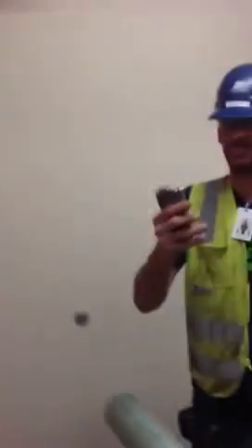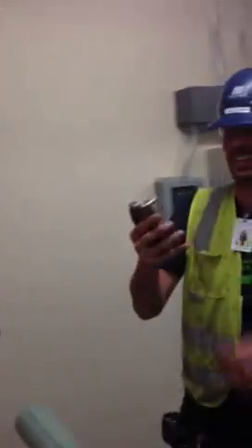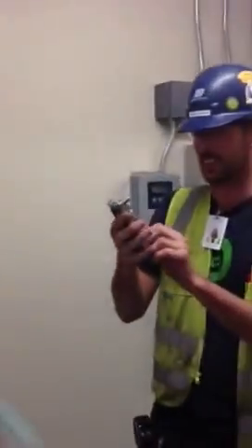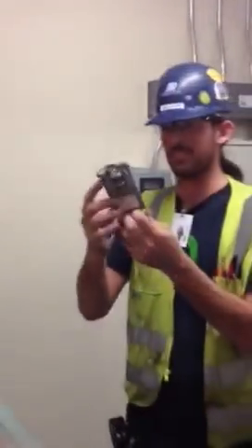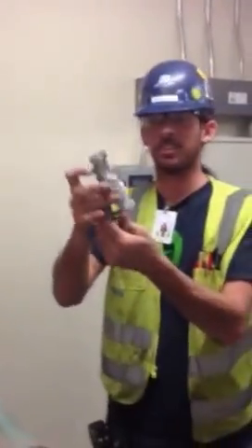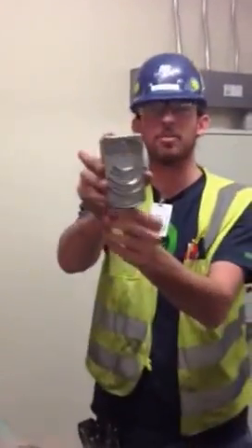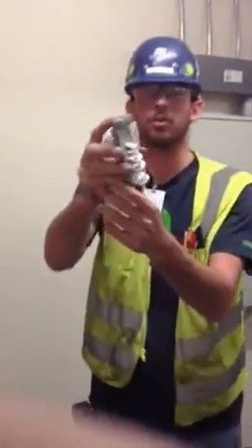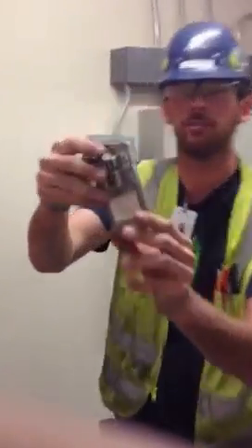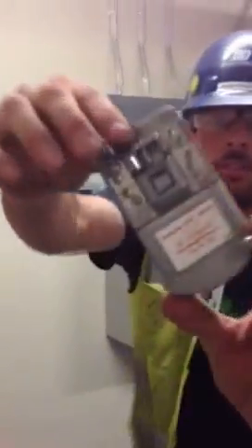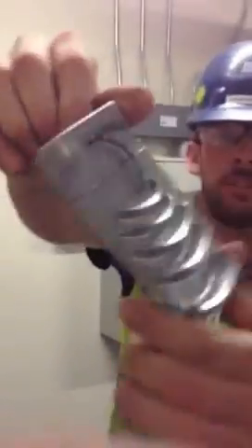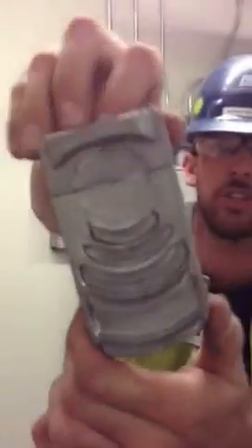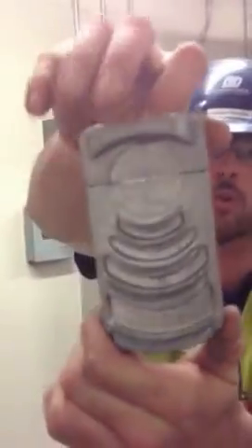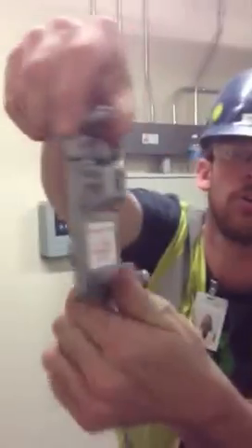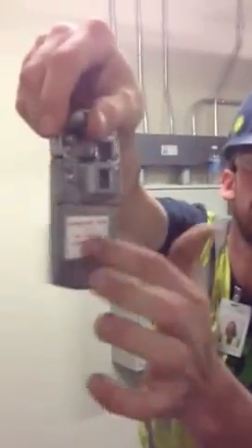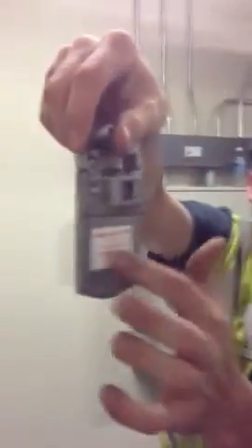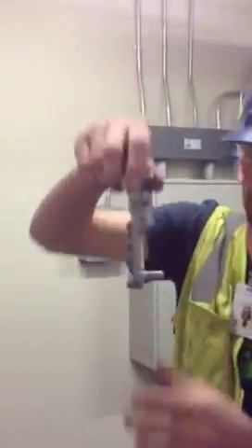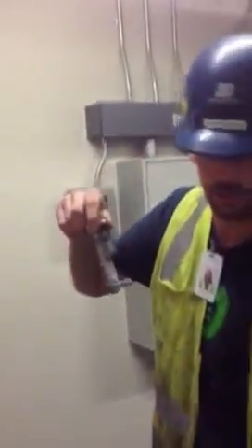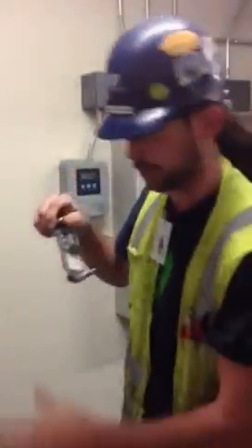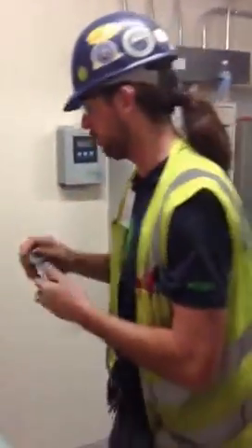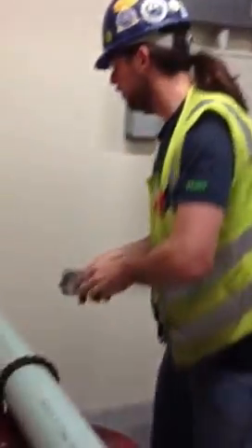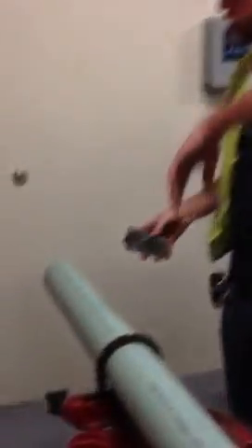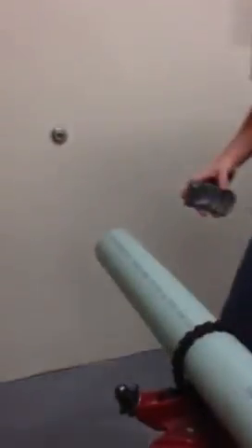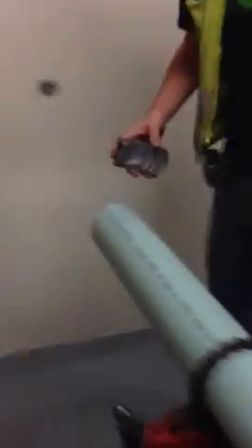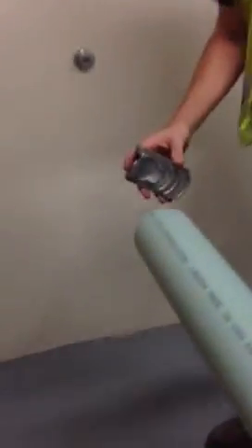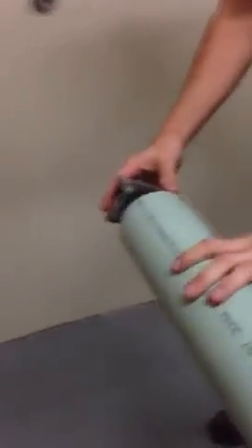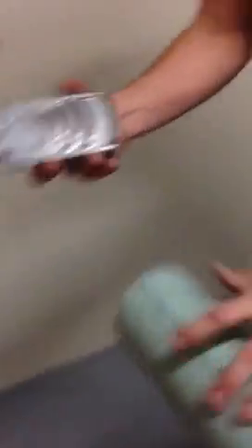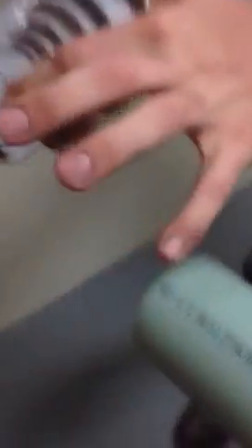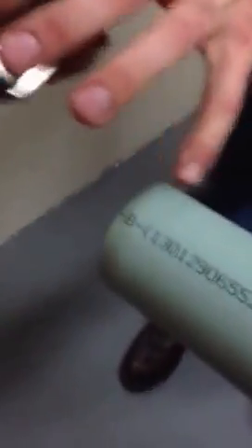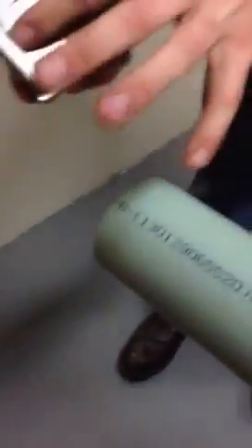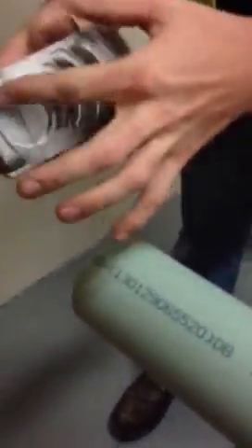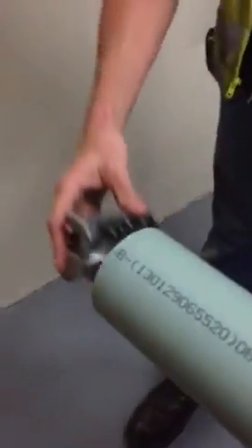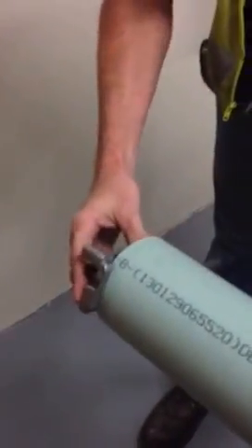First thing you want to do is get the burring tool — it's an inch-and-a-quarter to 4 inch, made specially for this pipe. A little tooth right there to do a little grinding.